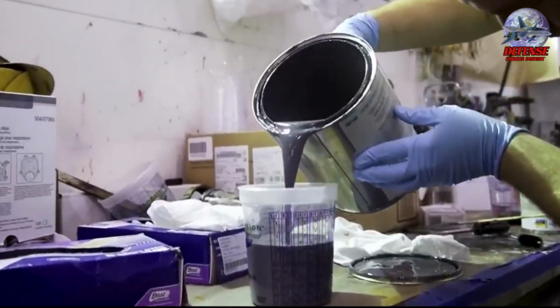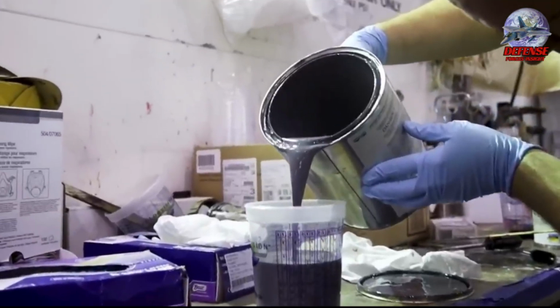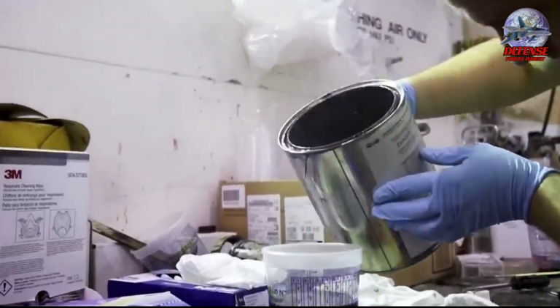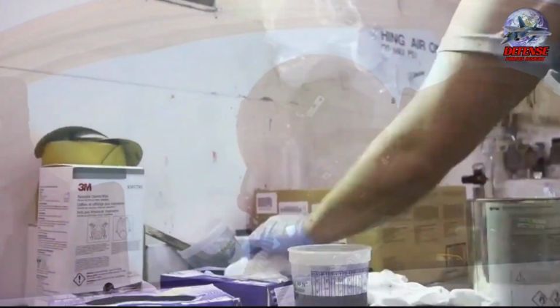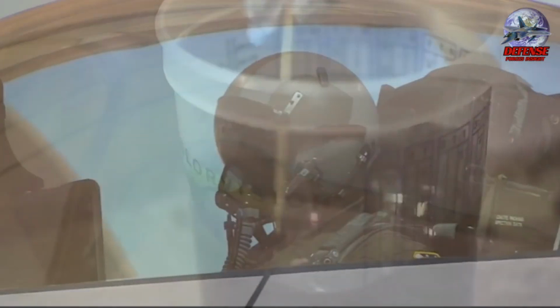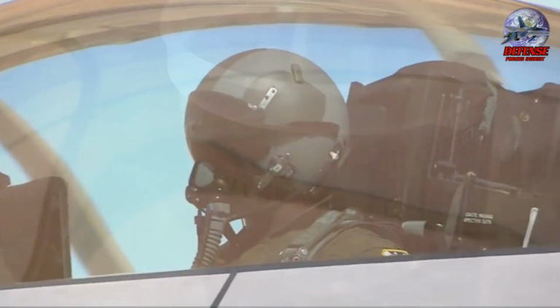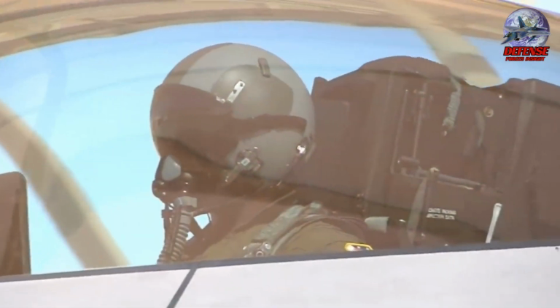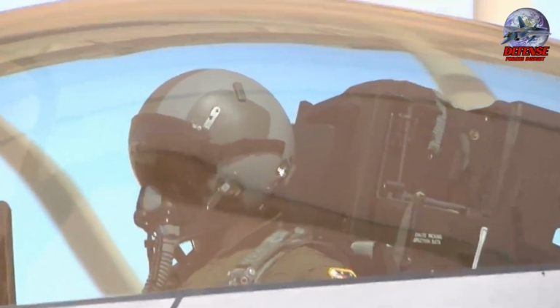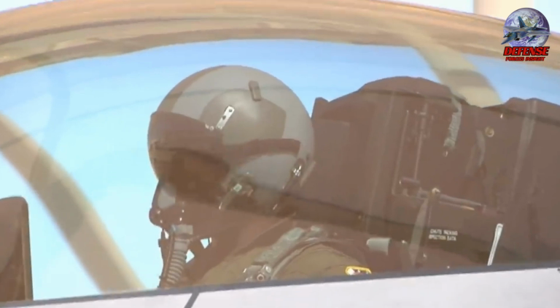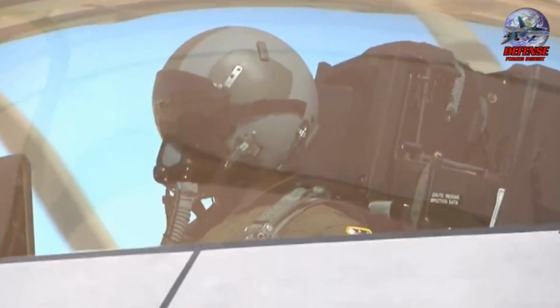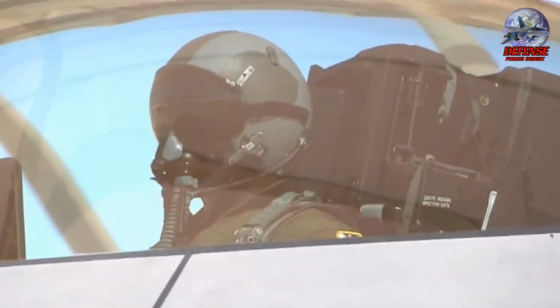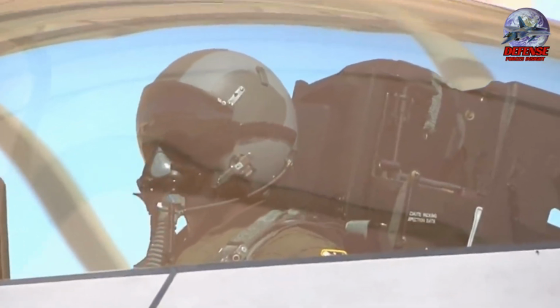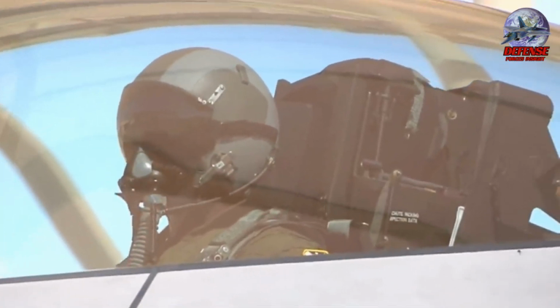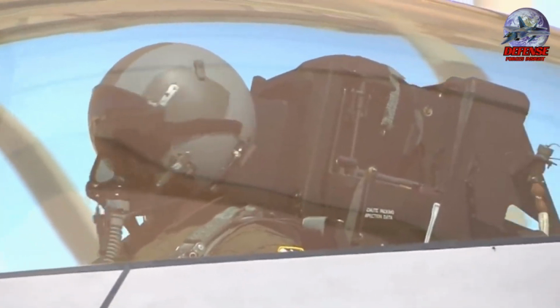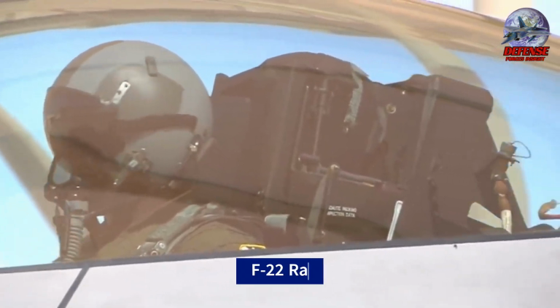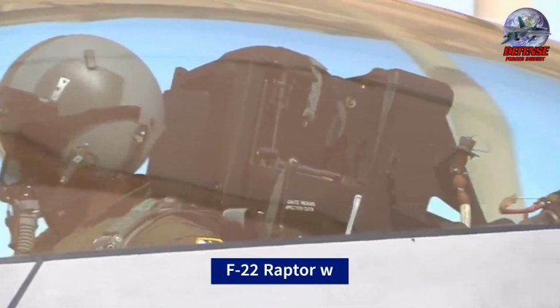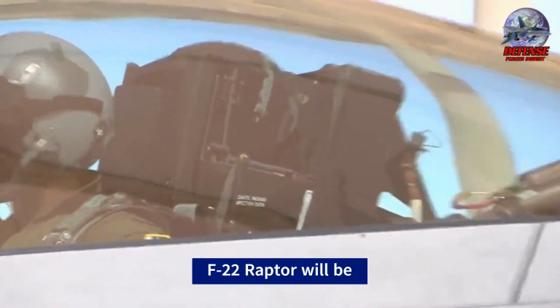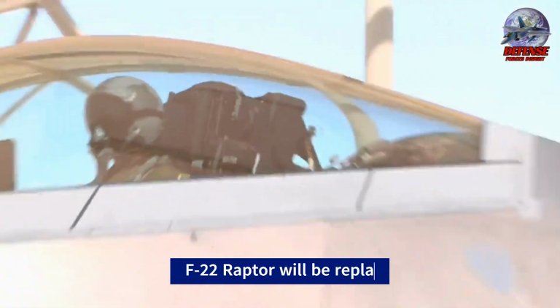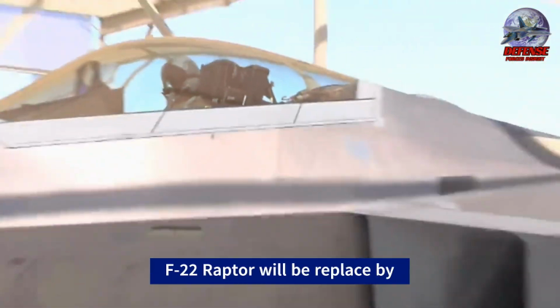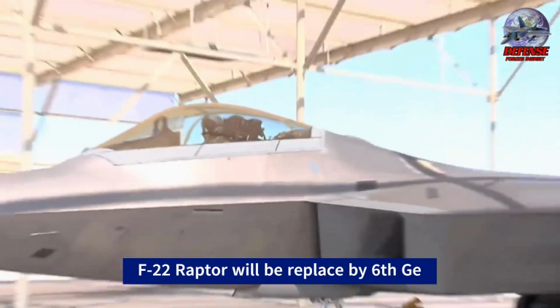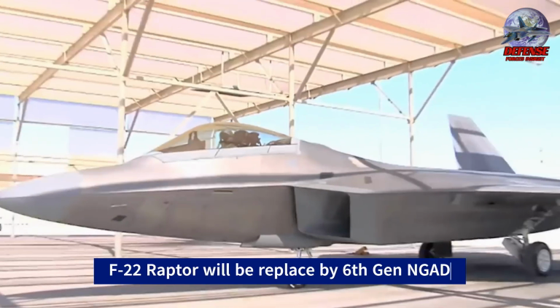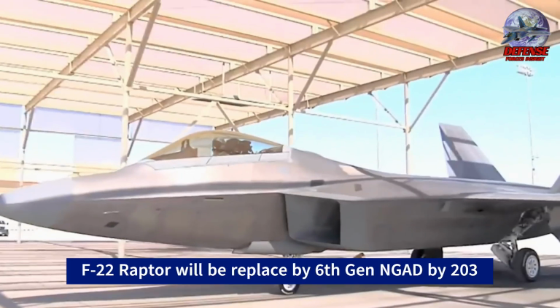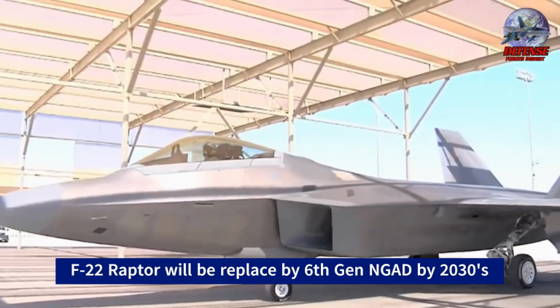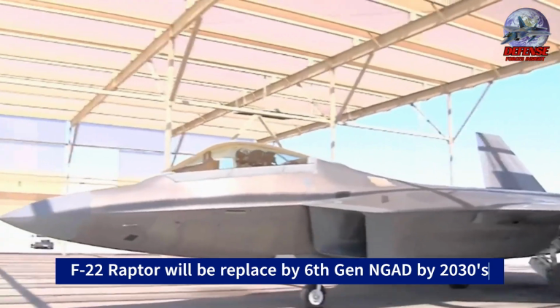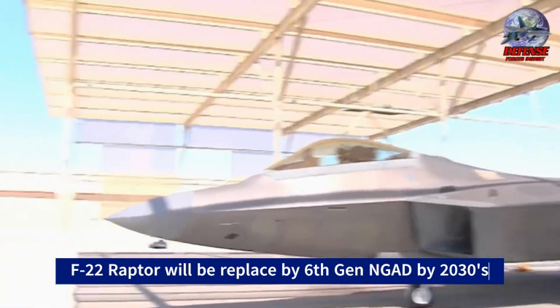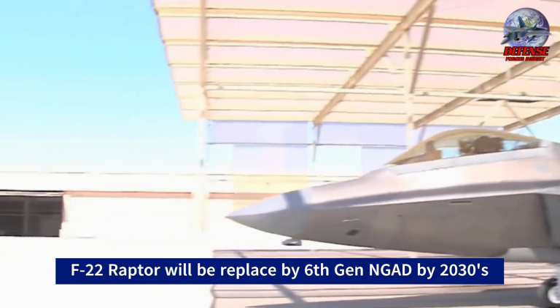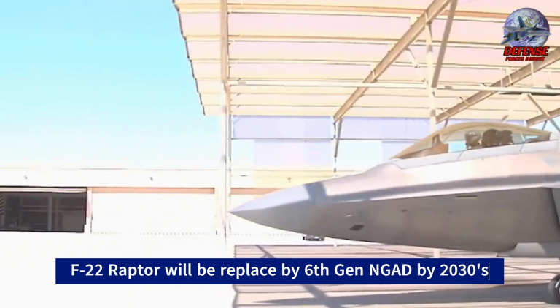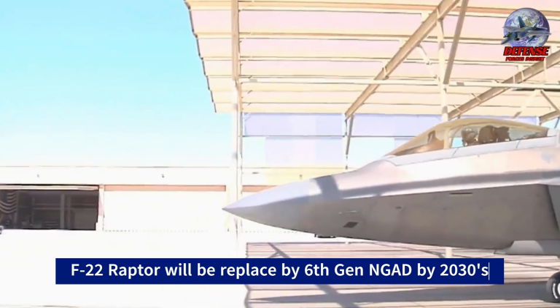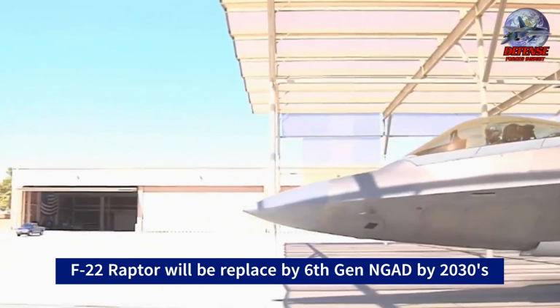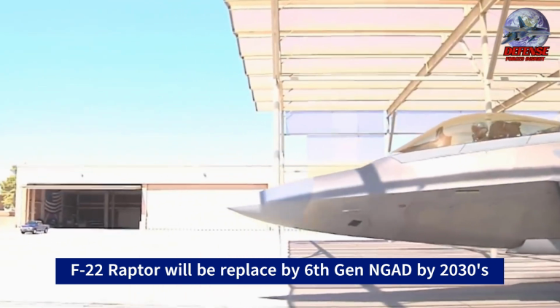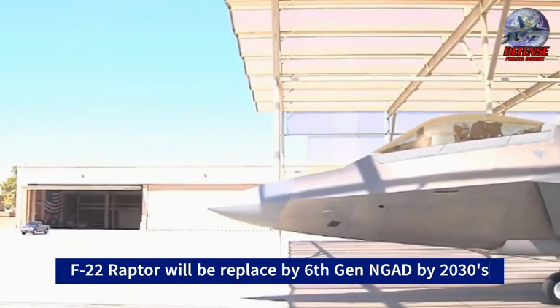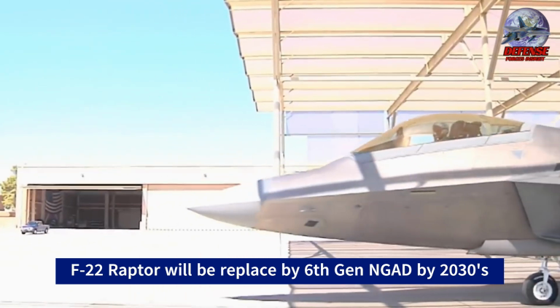The F-22 Raptor is scheduled for retirement in the 2030s, despite the fact that it is still regarded by many as the world's most capable air superiority fighter.